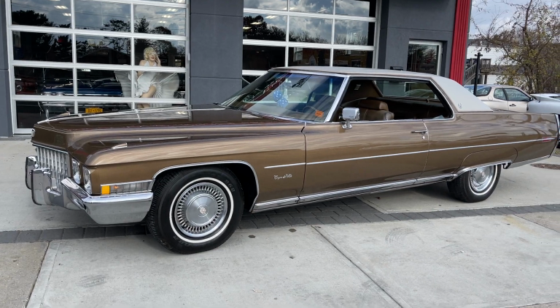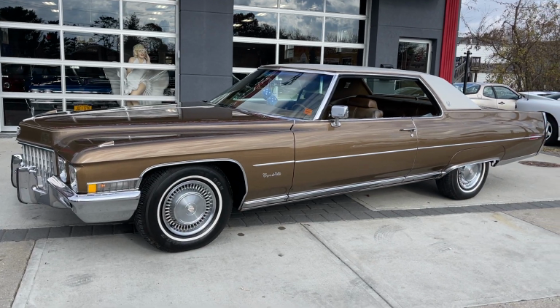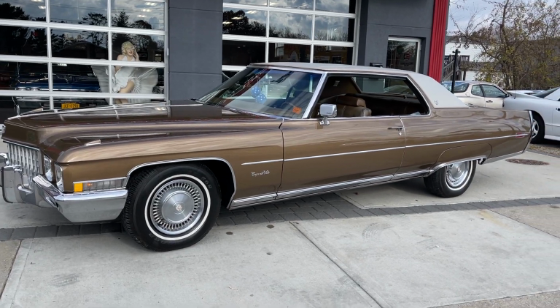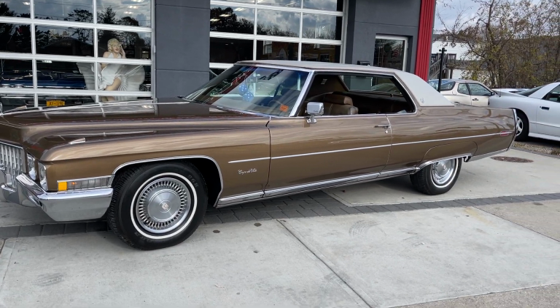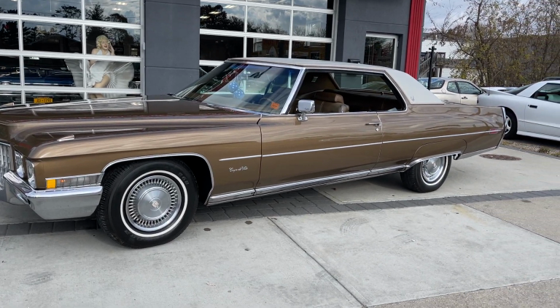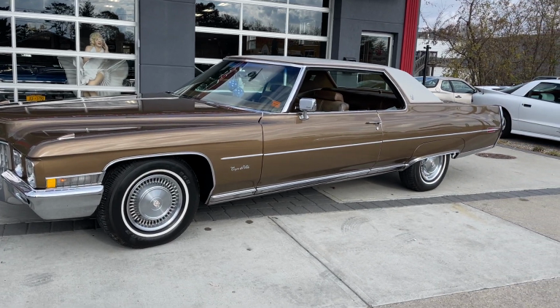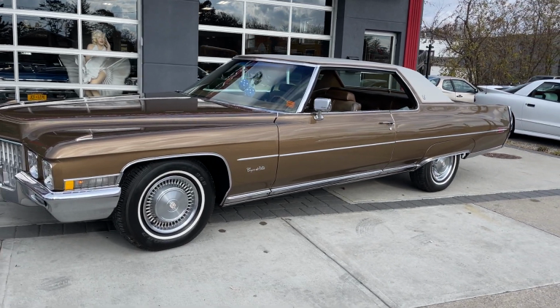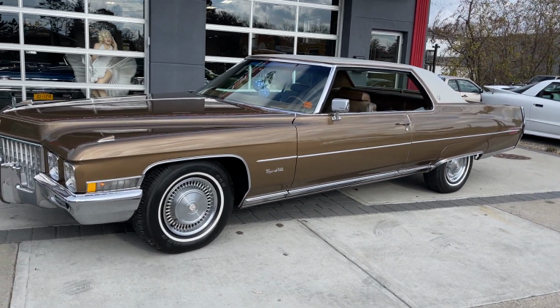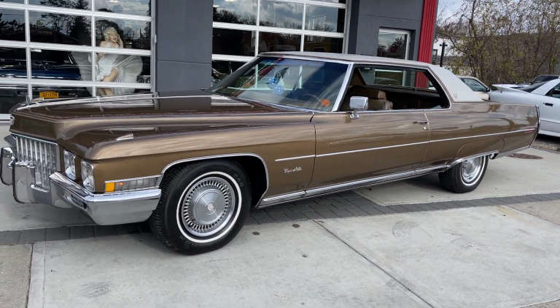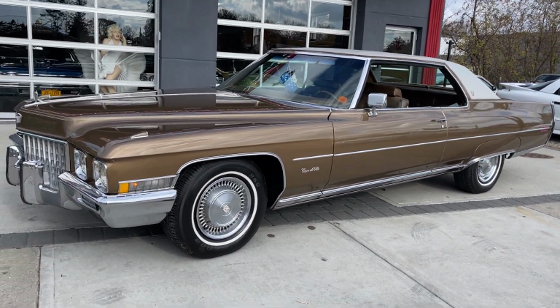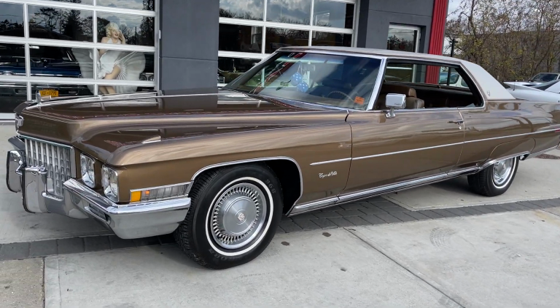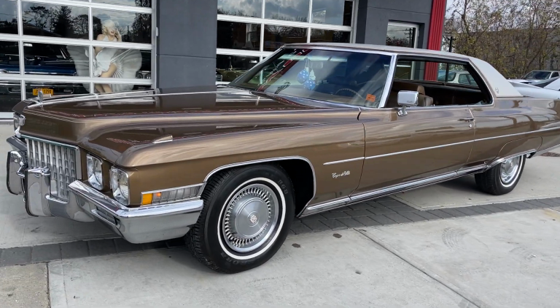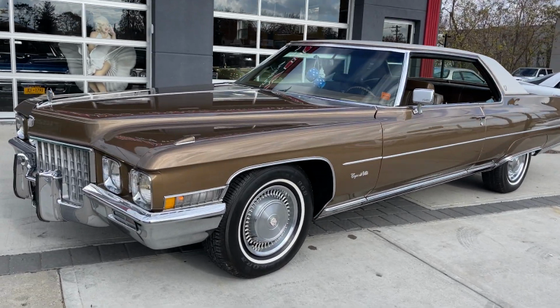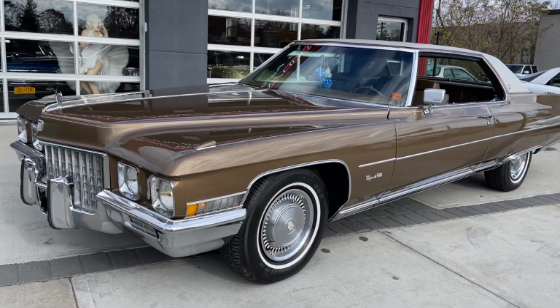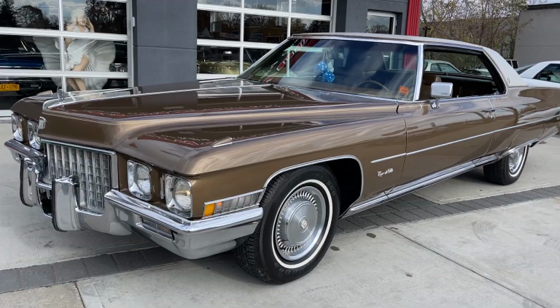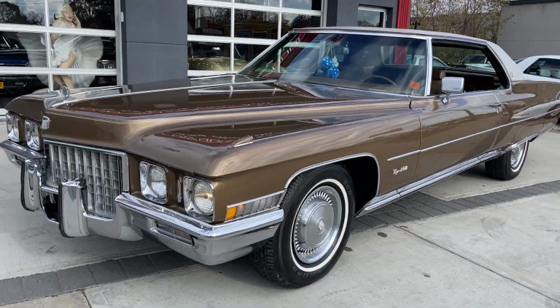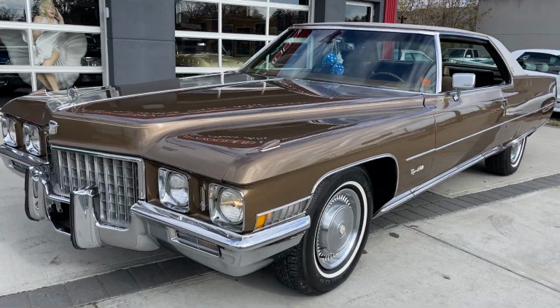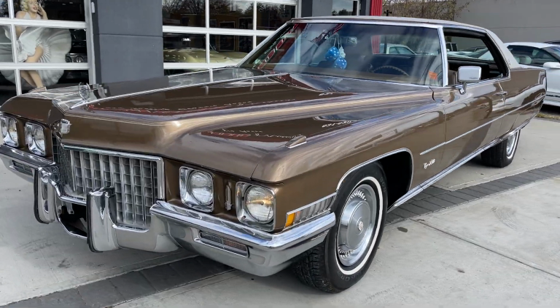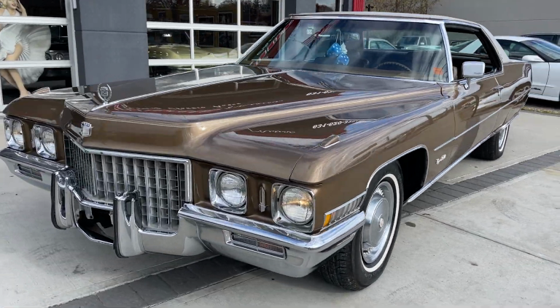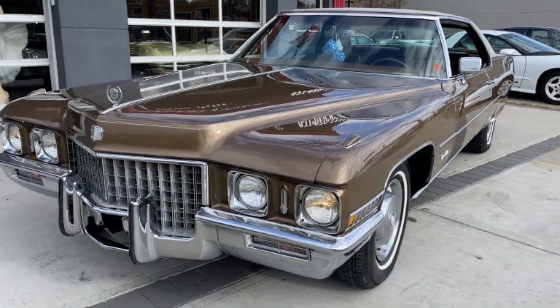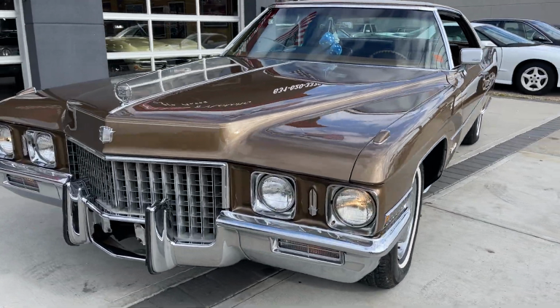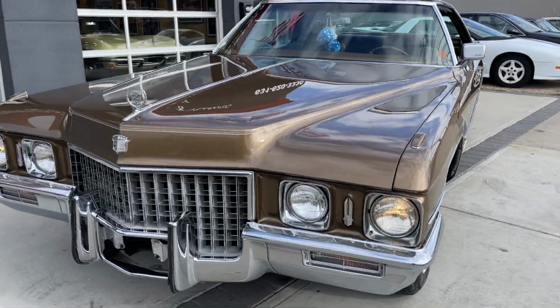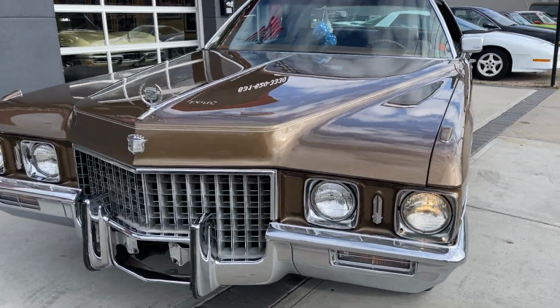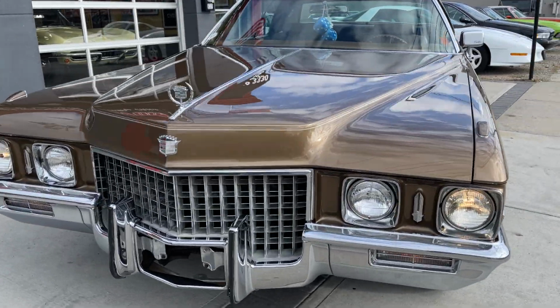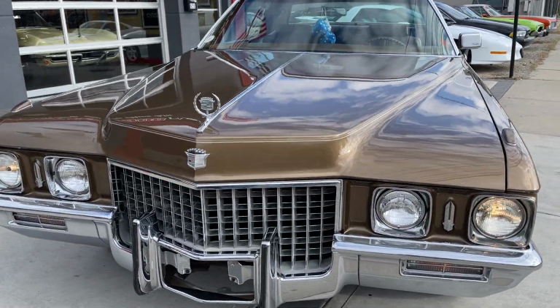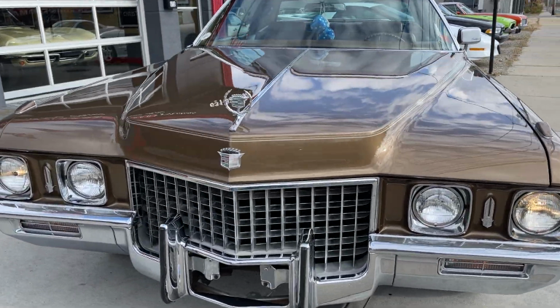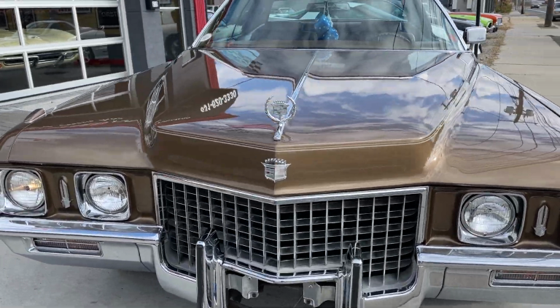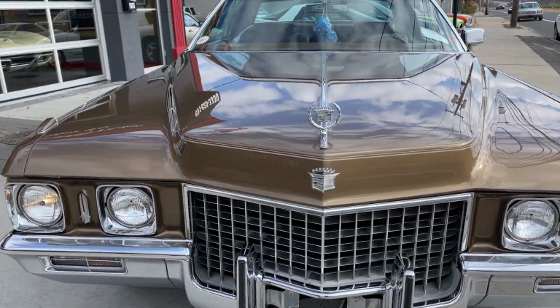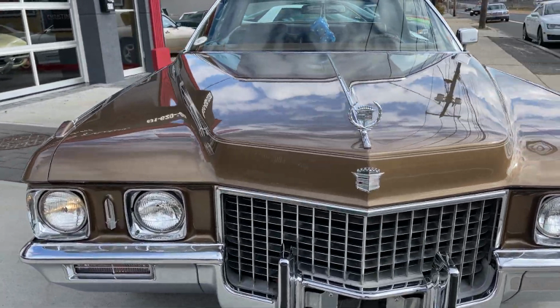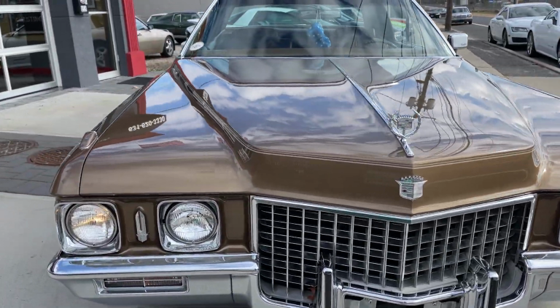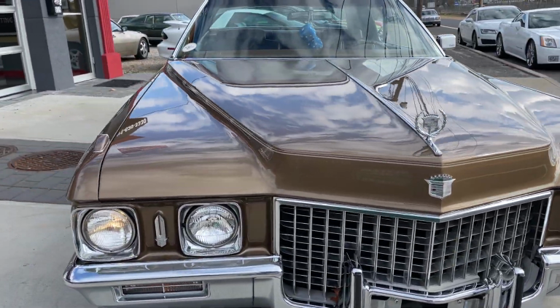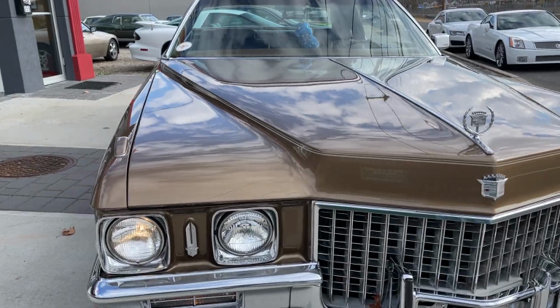Another Cadillac. You know how we love them here at Hollywood Motors. This one's a 1971 Cadillac Coupe DeVille in beautiful condition as you can see.